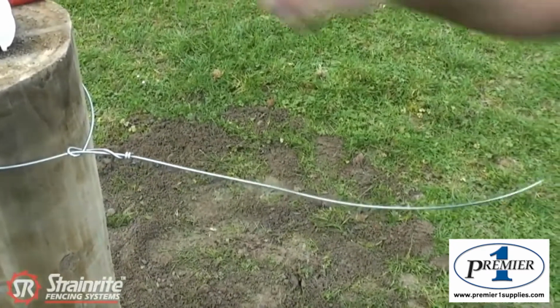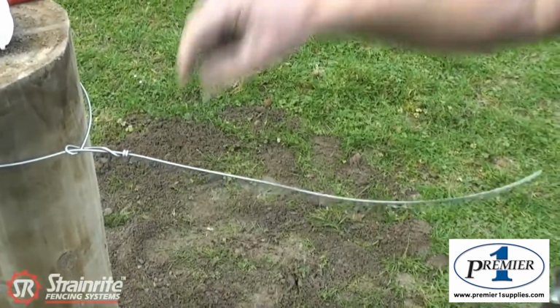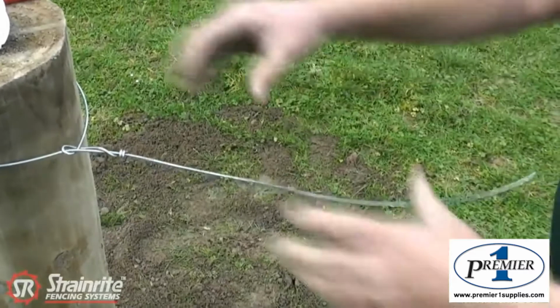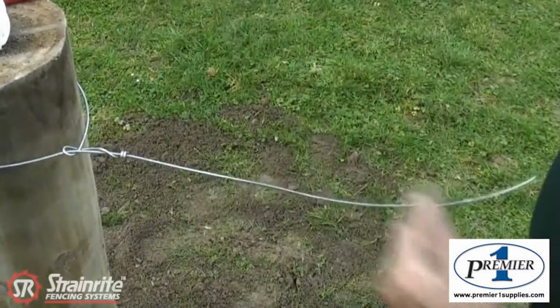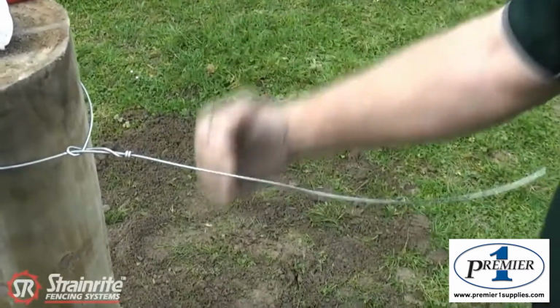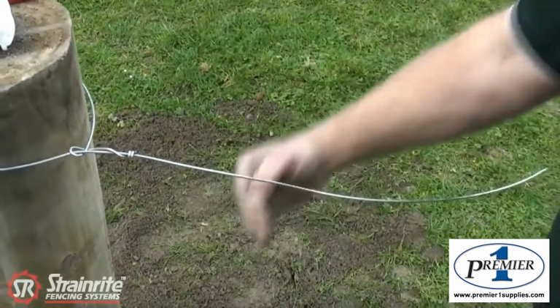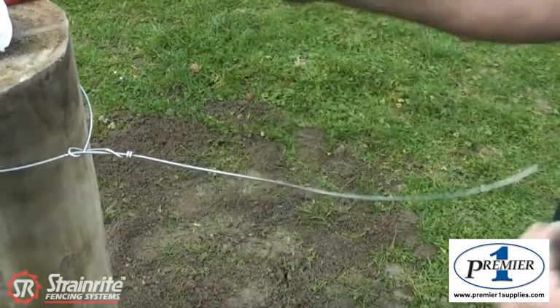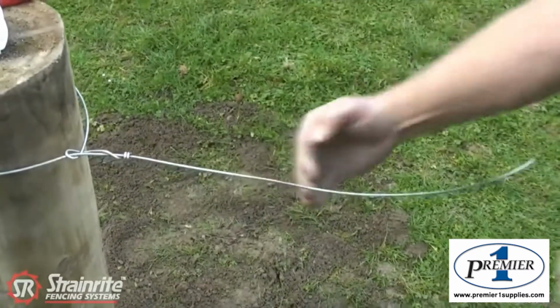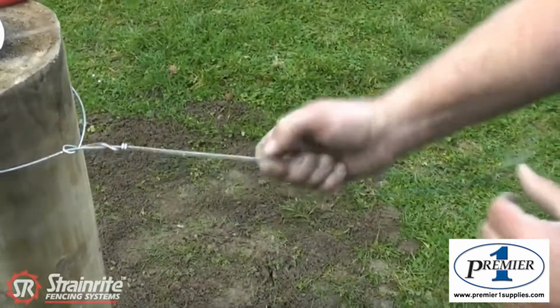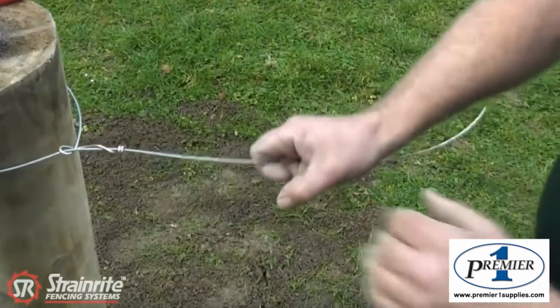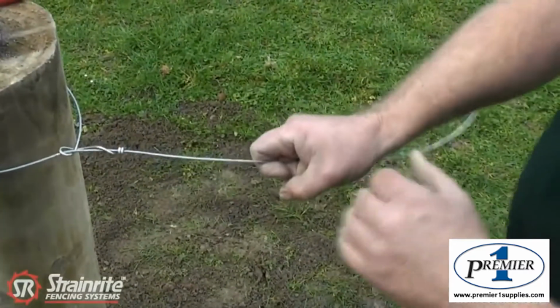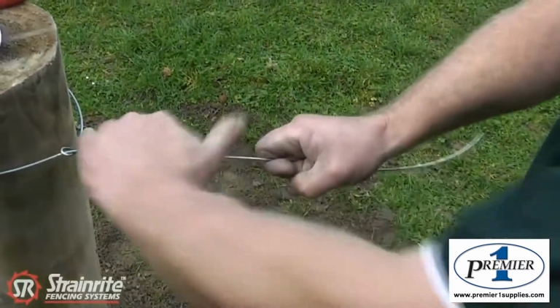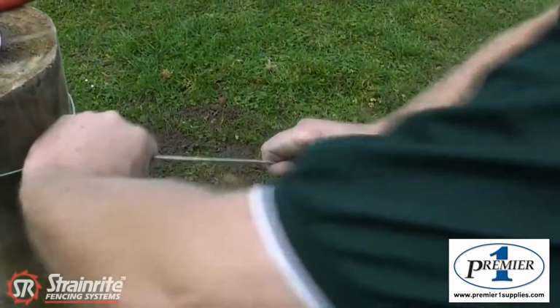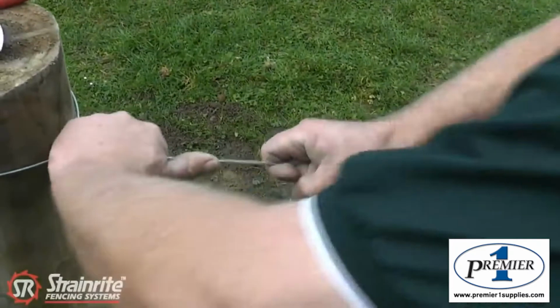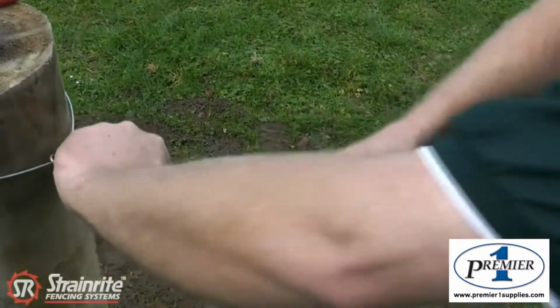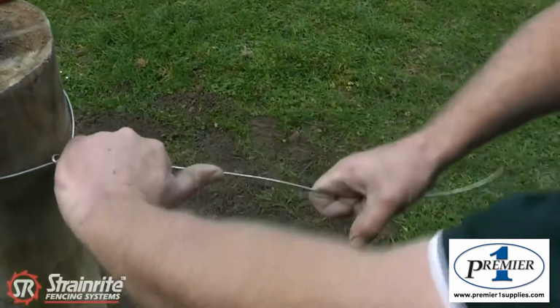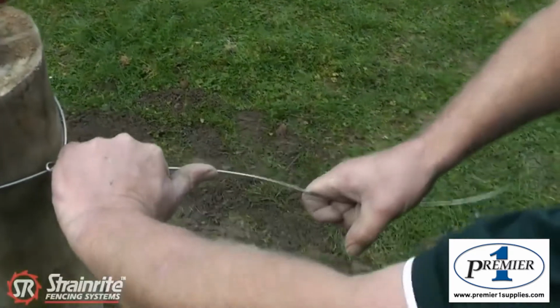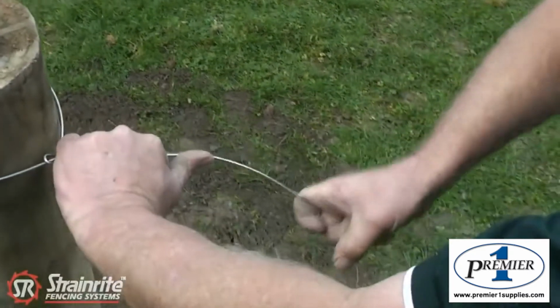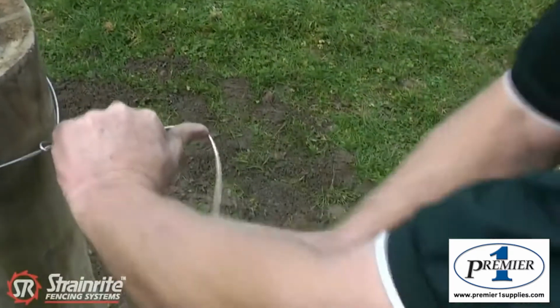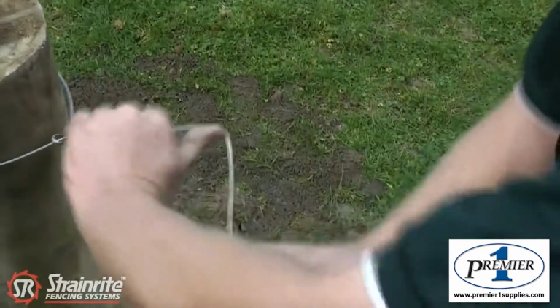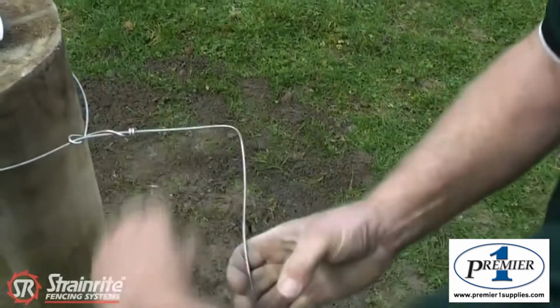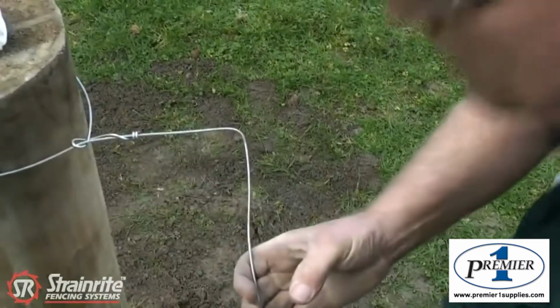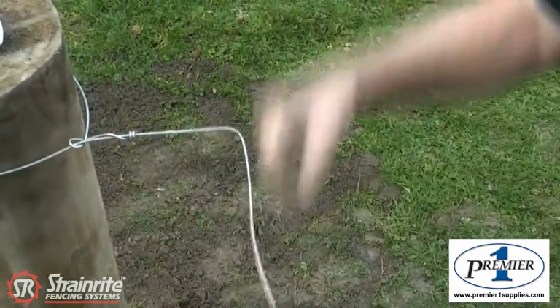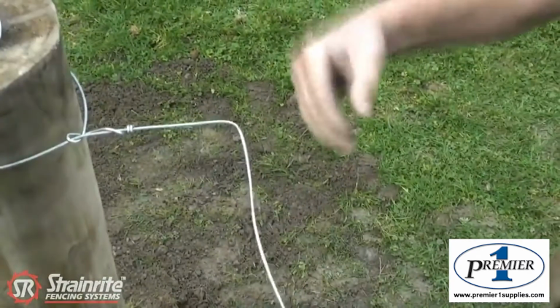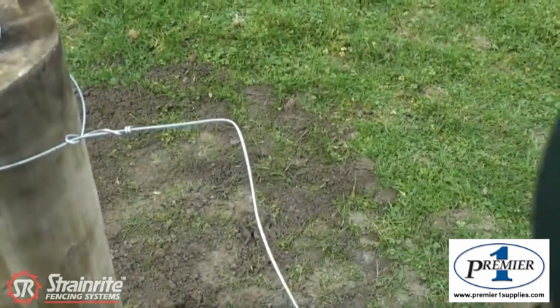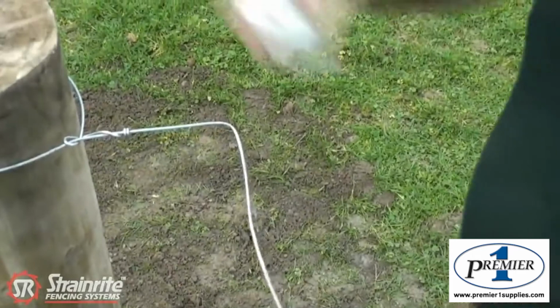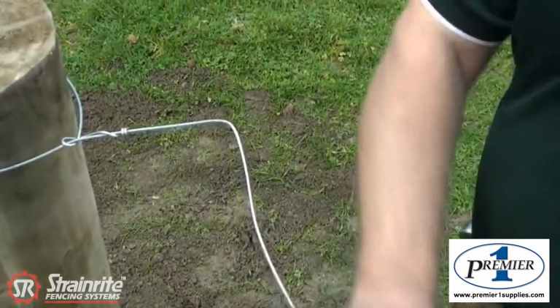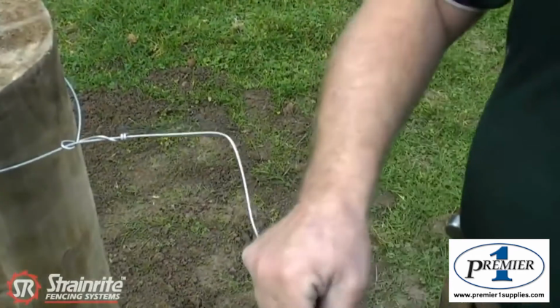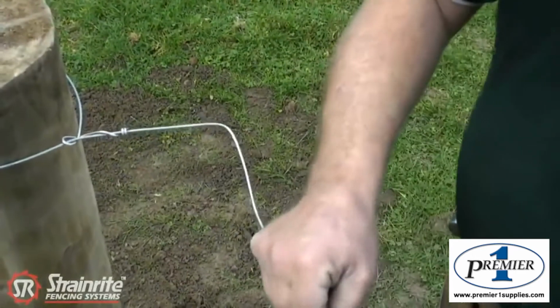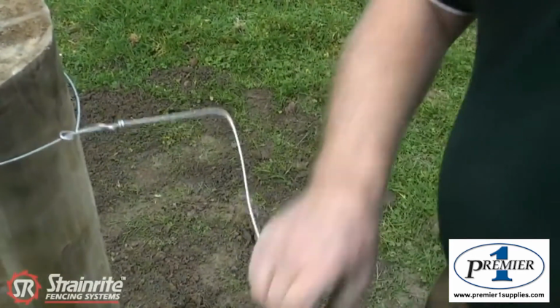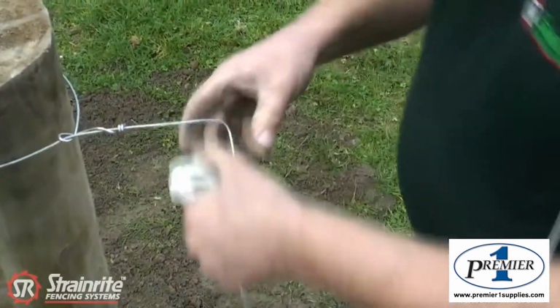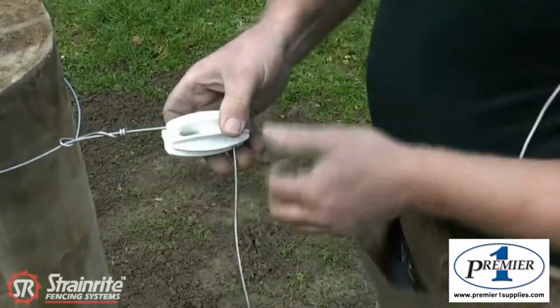To gauge where the insulators go so they look nice and even down the post — if you're doing a five-wire electric, put your hand there, stick your thumb out and bend it round, and if you do that on each wire they all come out the same distance. Slide the insulator on.